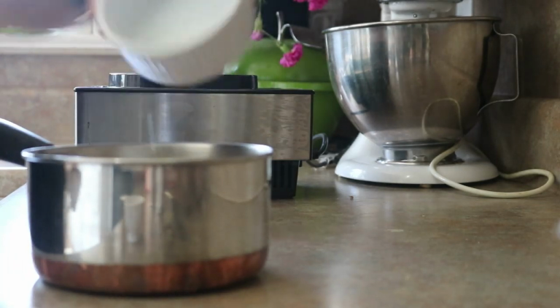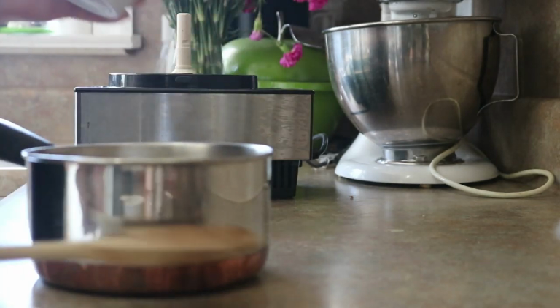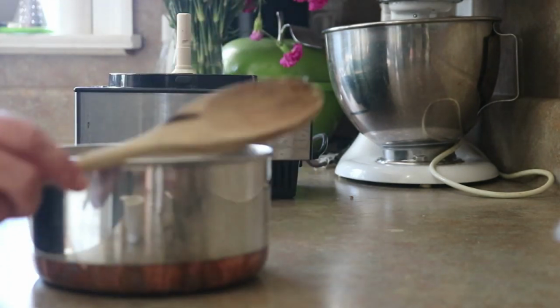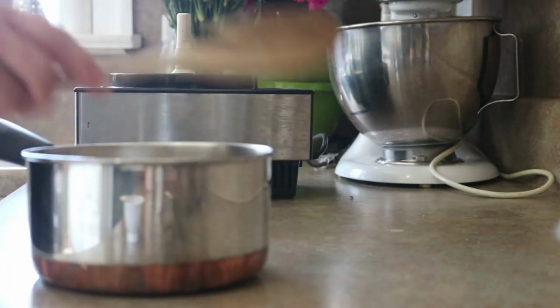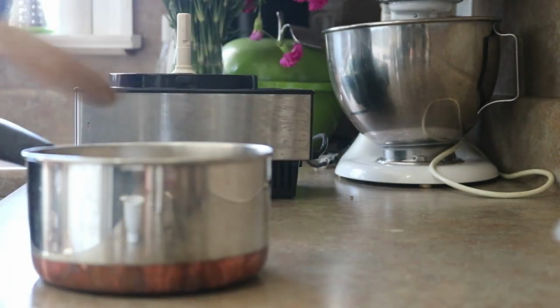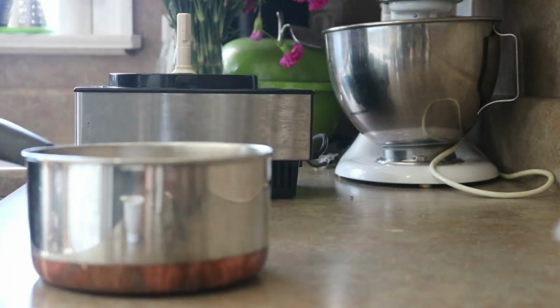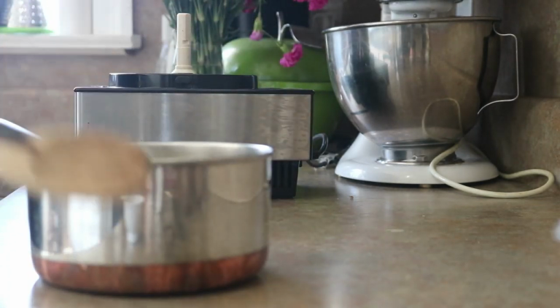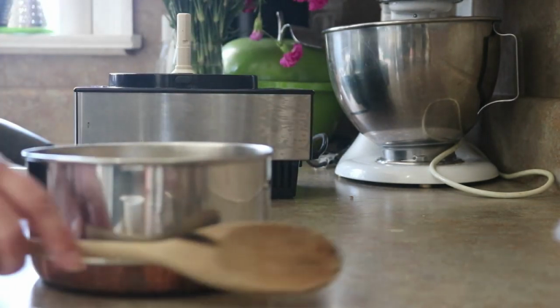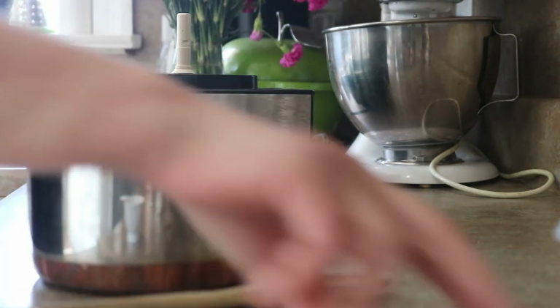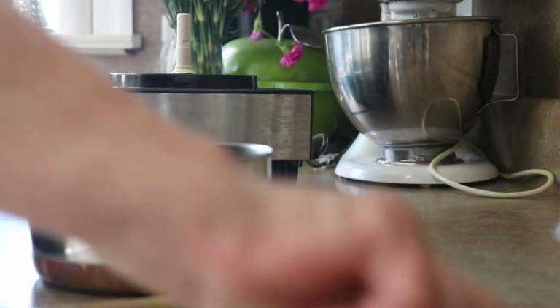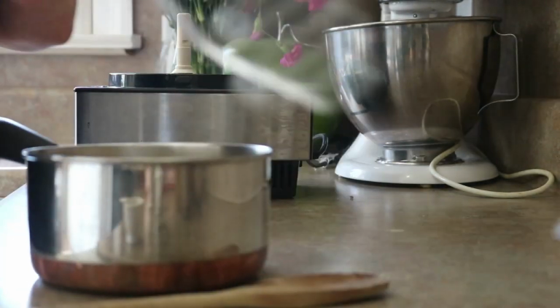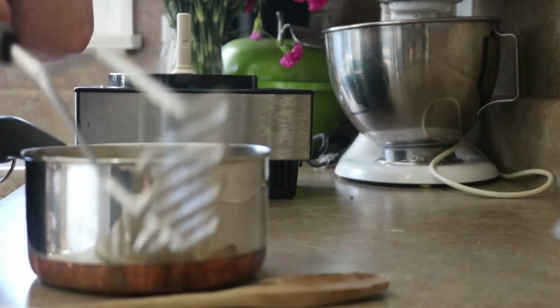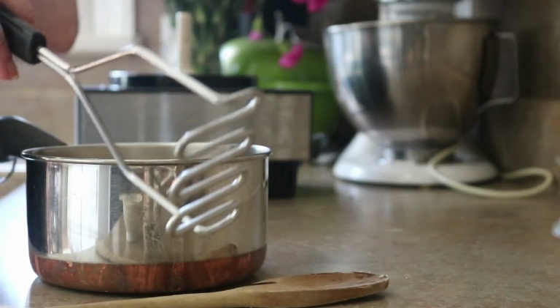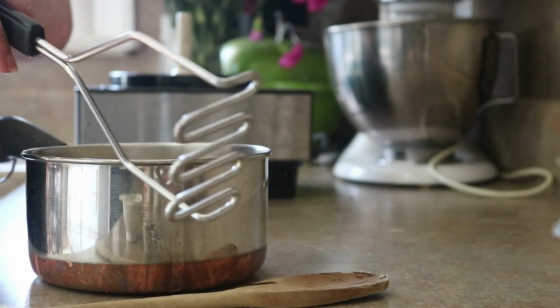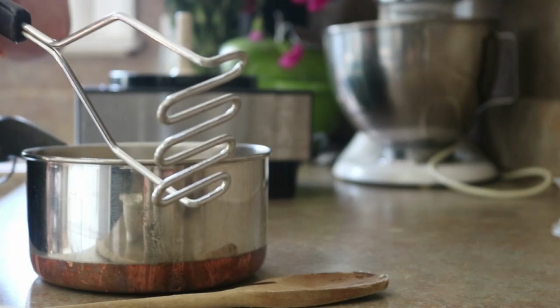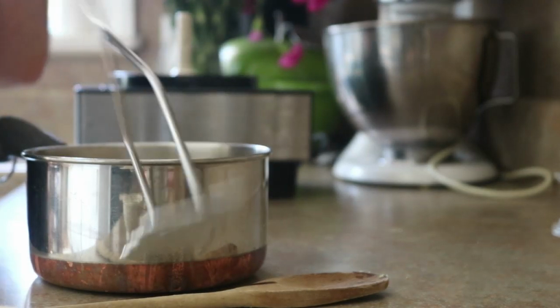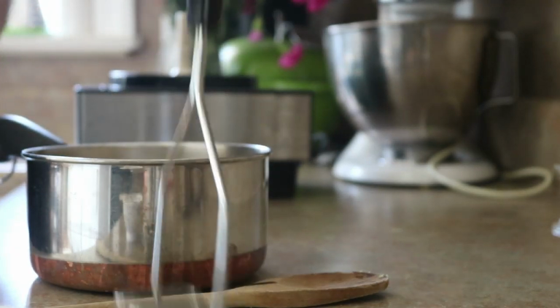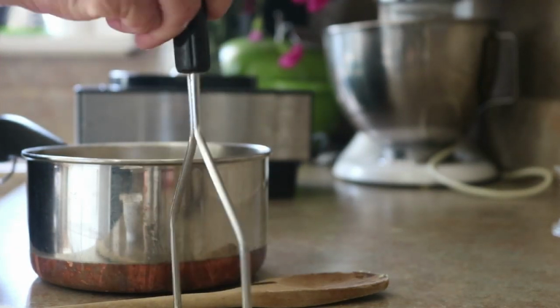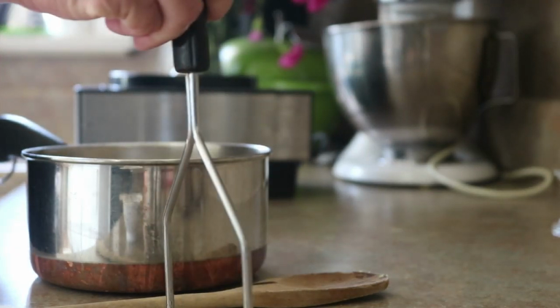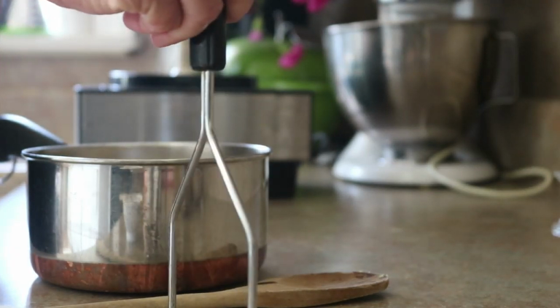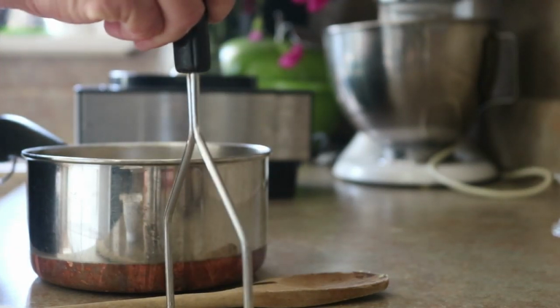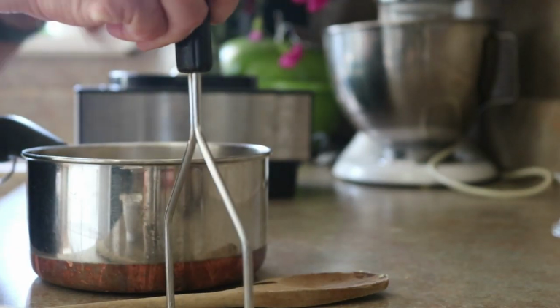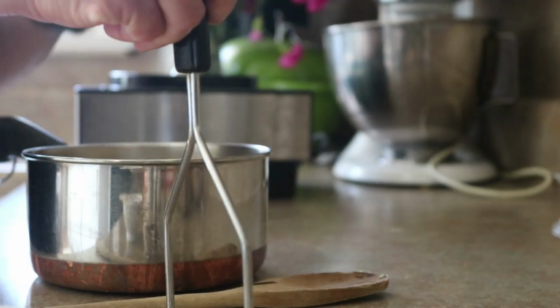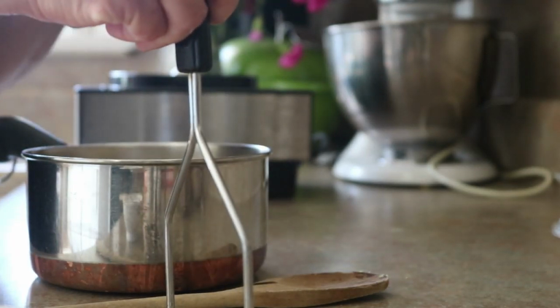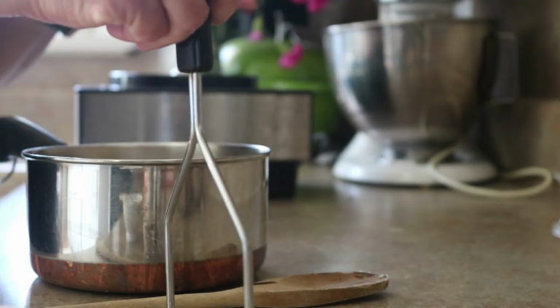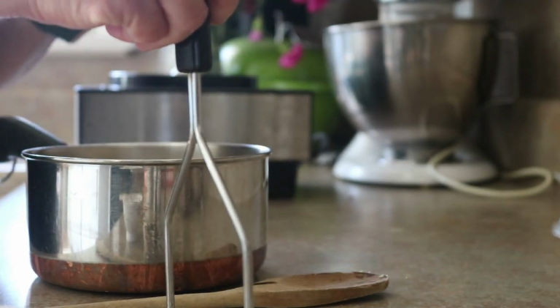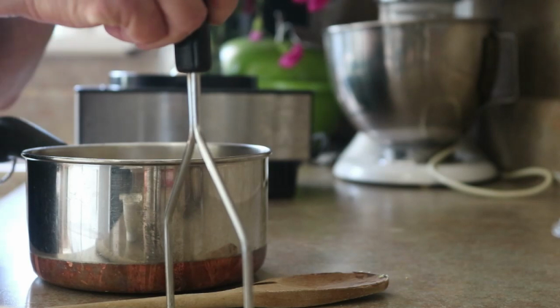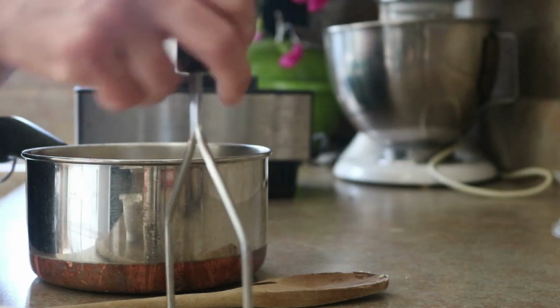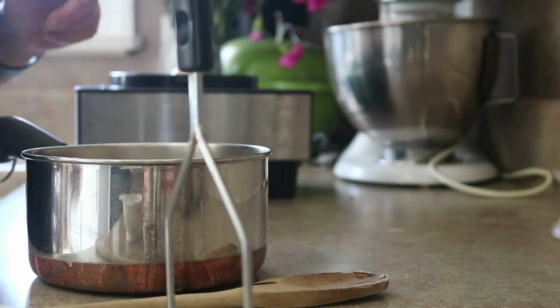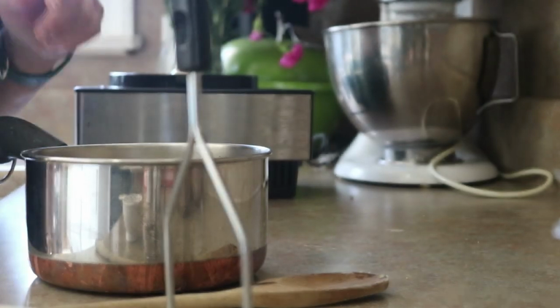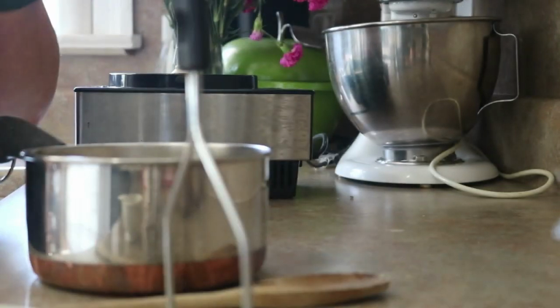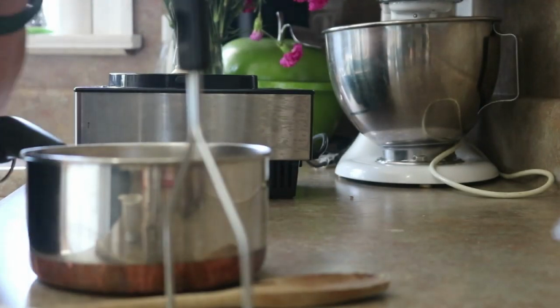And the juice from the lemon that I zested. Now I'm going to put this over on the stove, give it a stir. I'm also going to mash the berries just with my potato masher. I'm going to bring this up to a simmer and I'll show you what it looks like when I get it there.